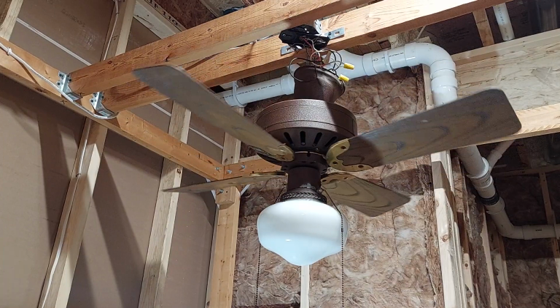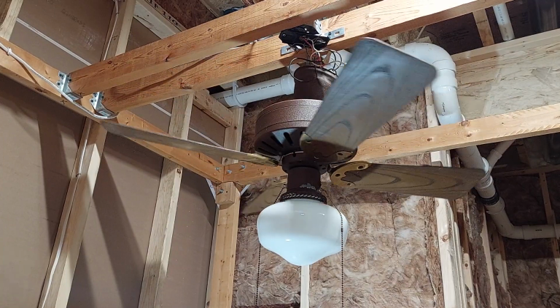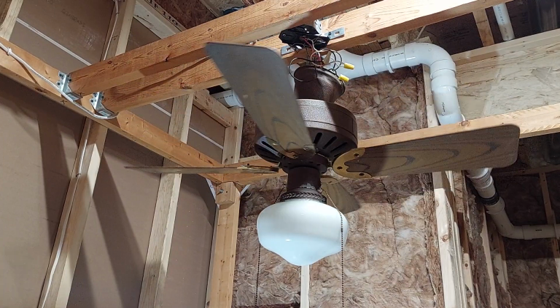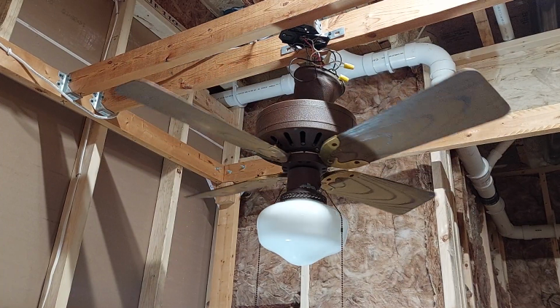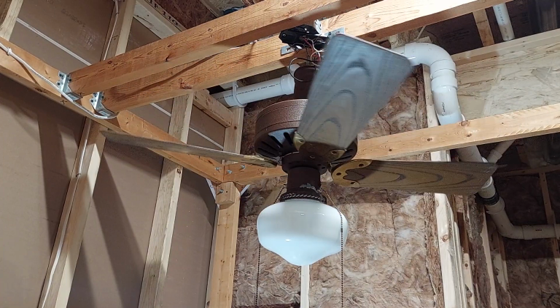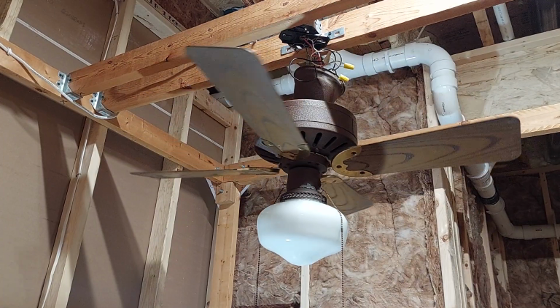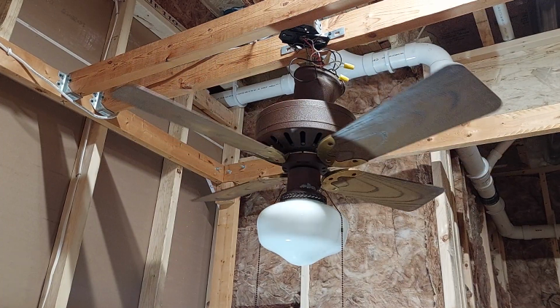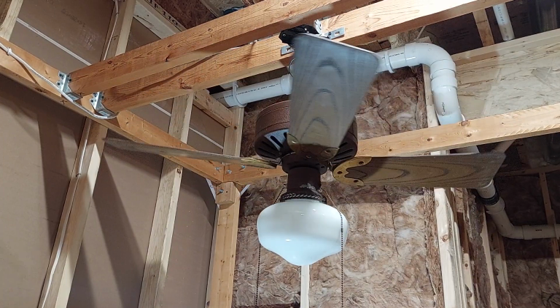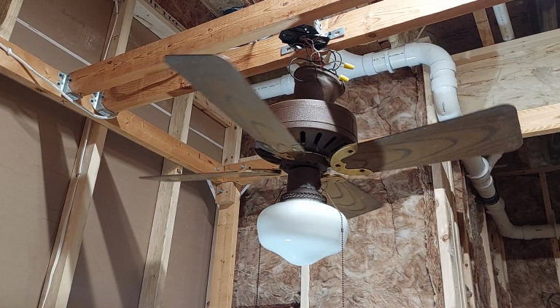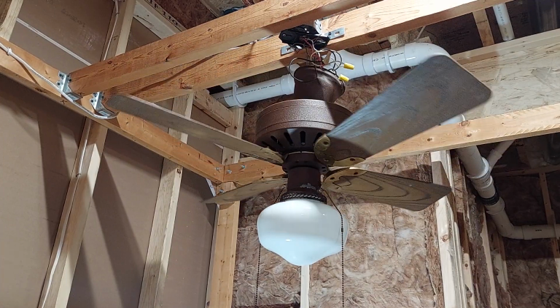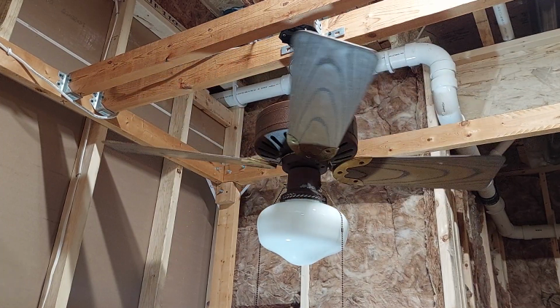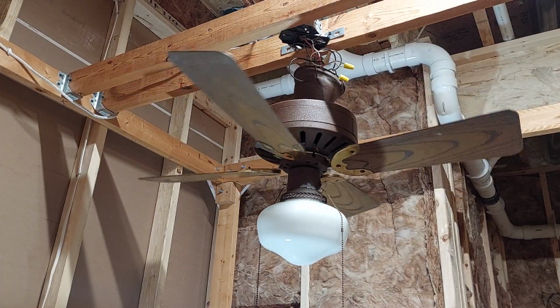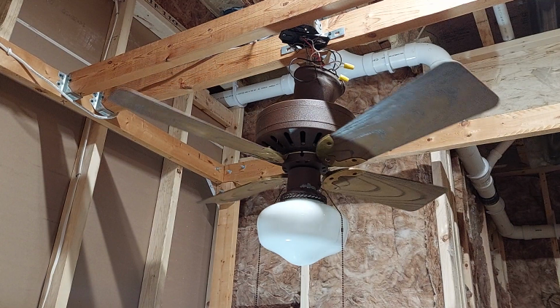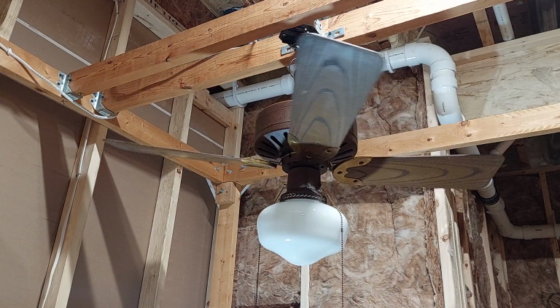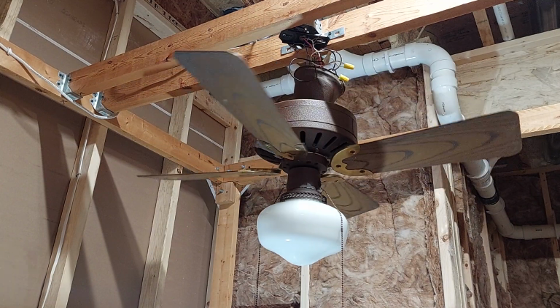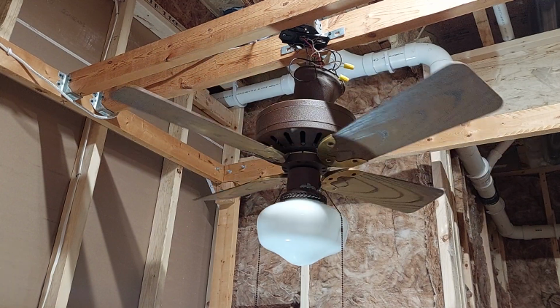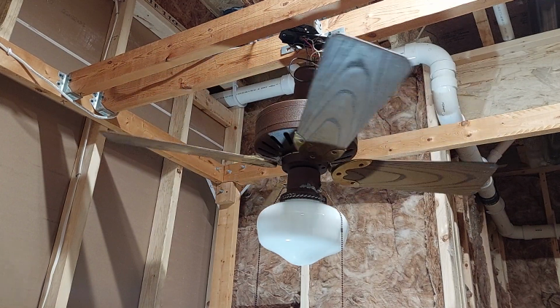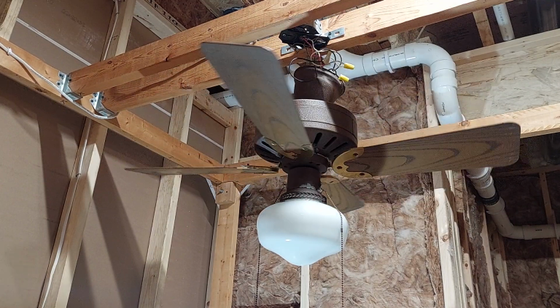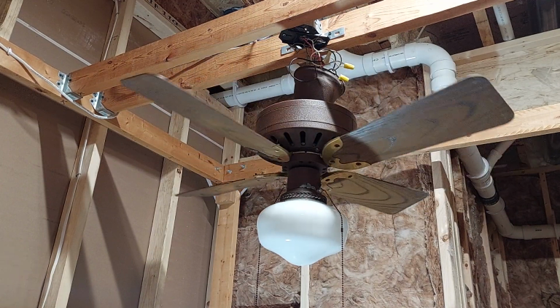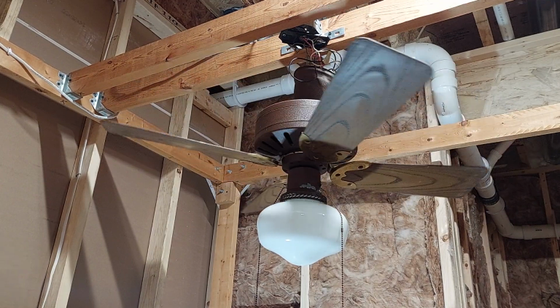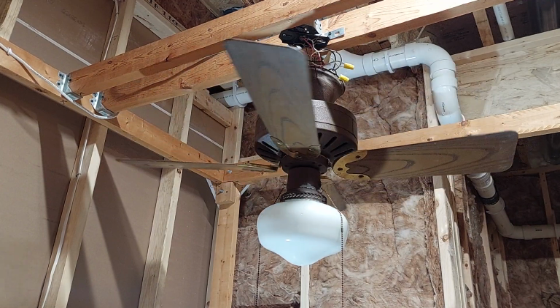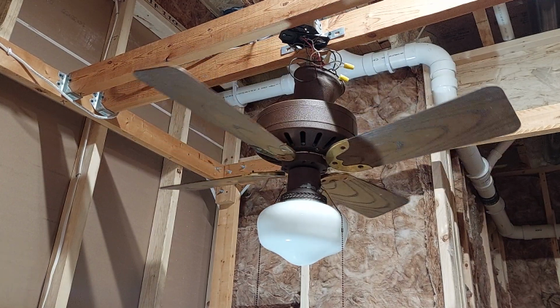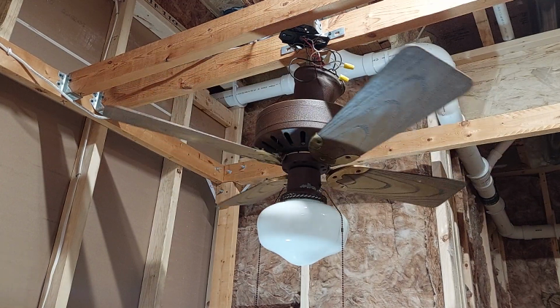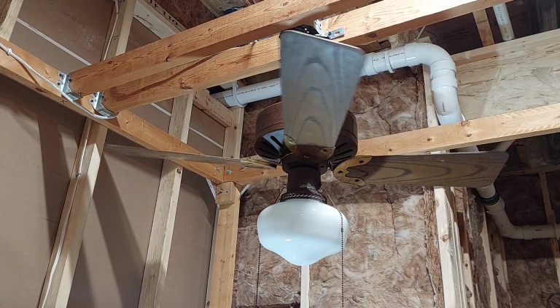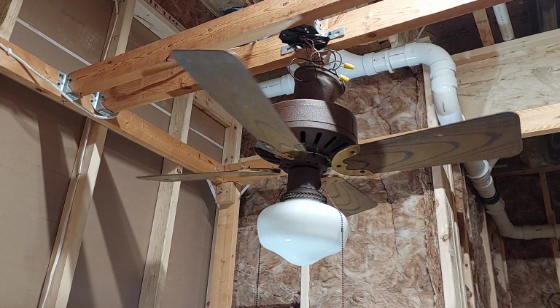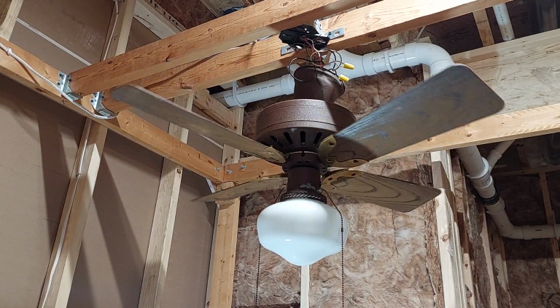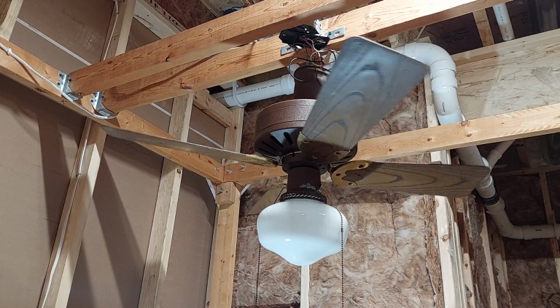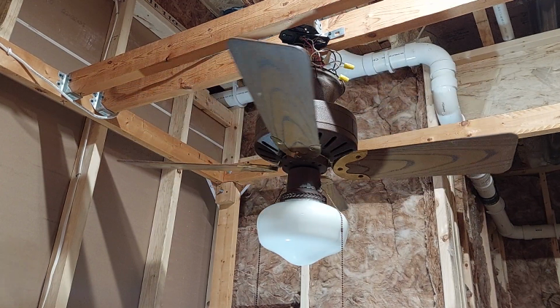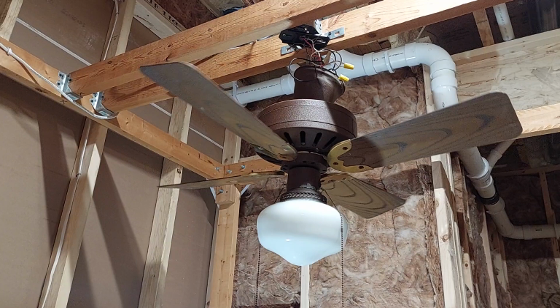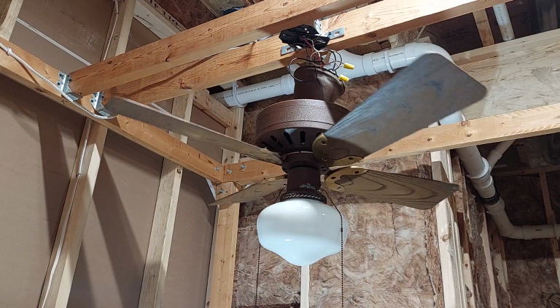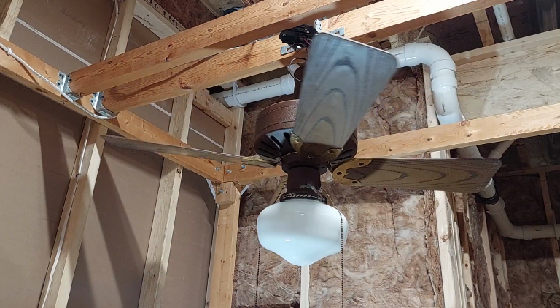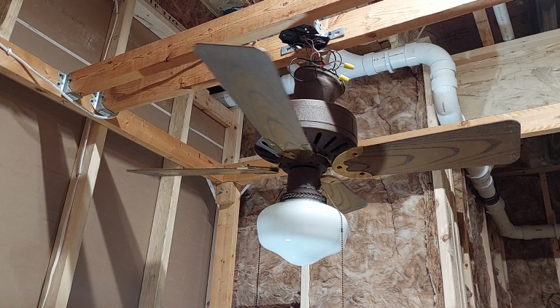How come yours looks different? The camera has a different light on at the time, and the LED lights. It's a neat fan.